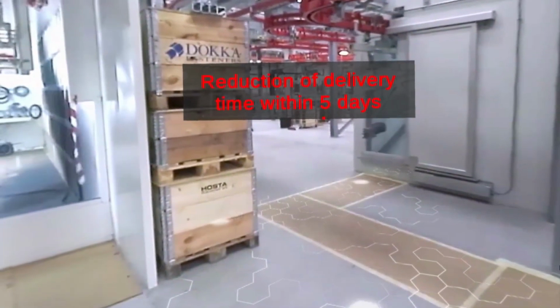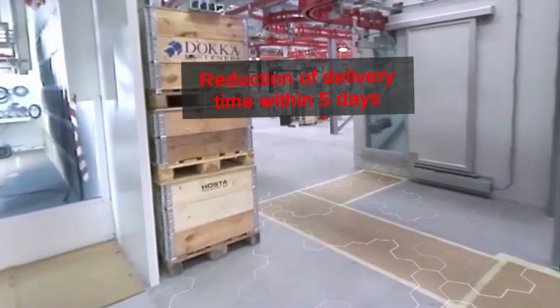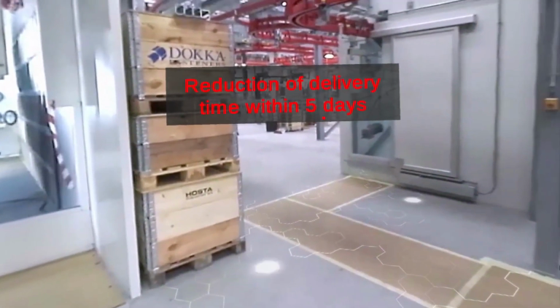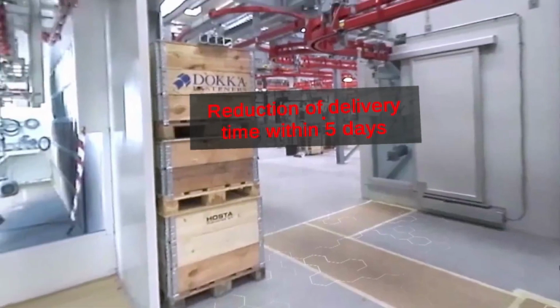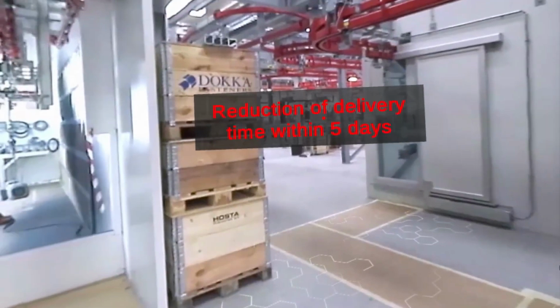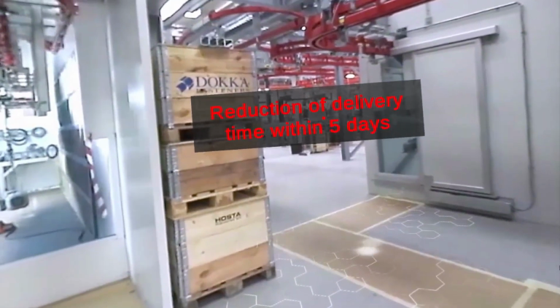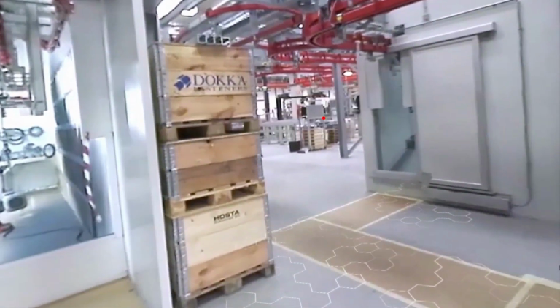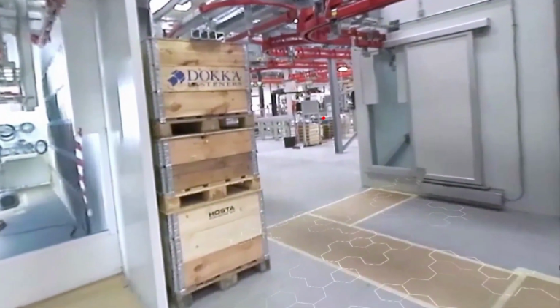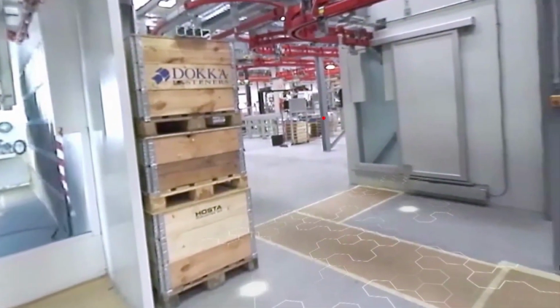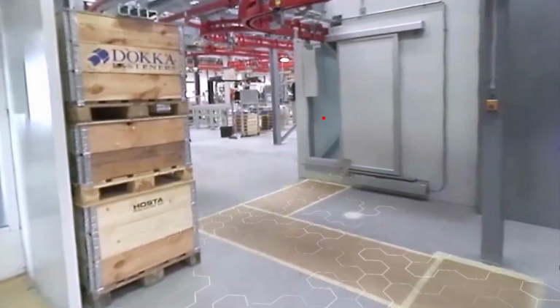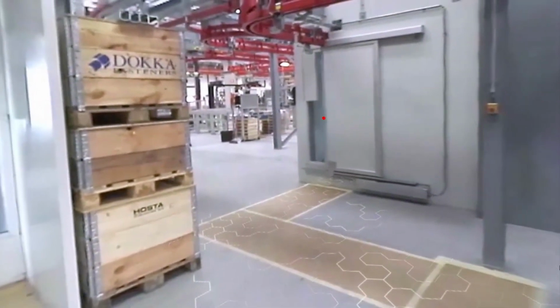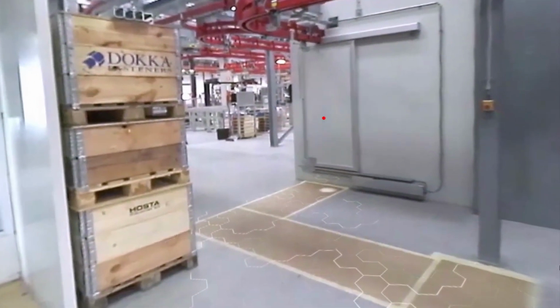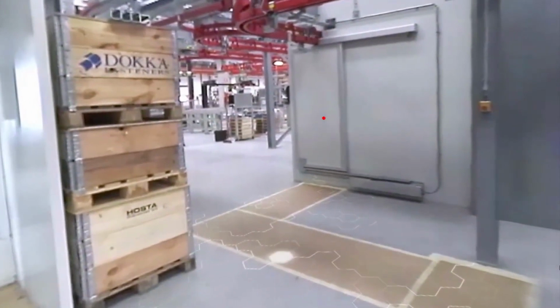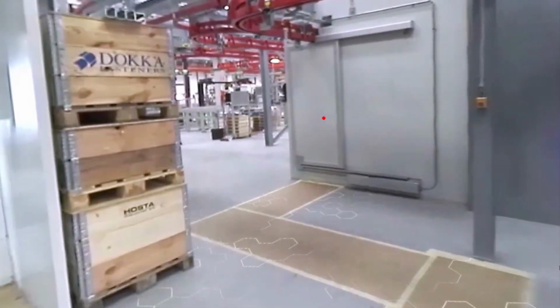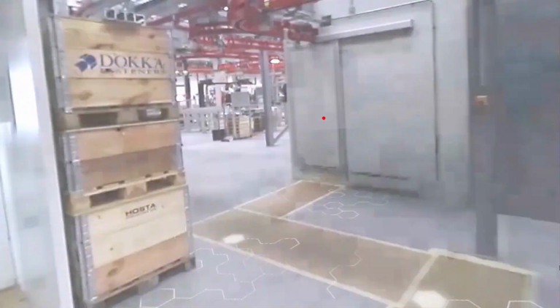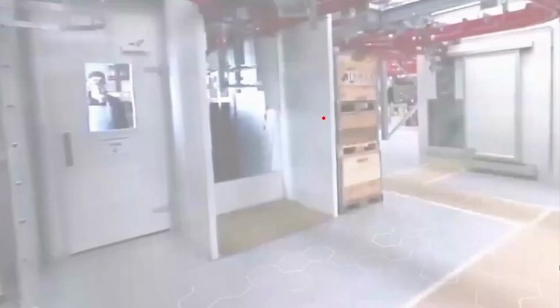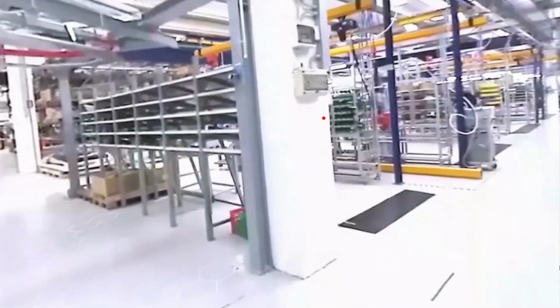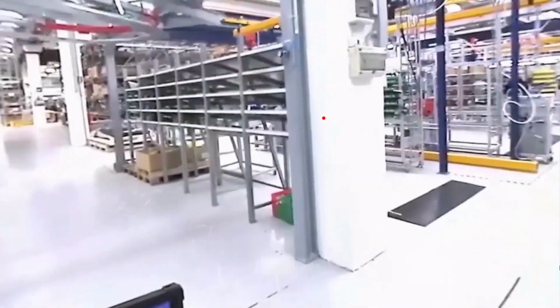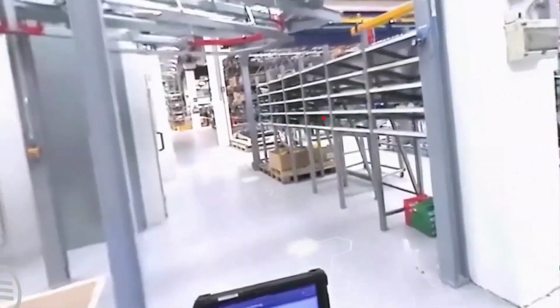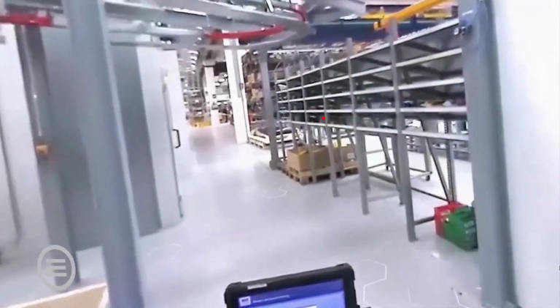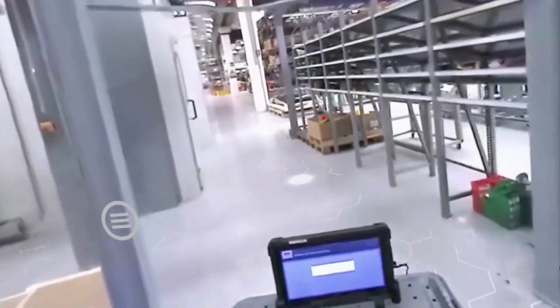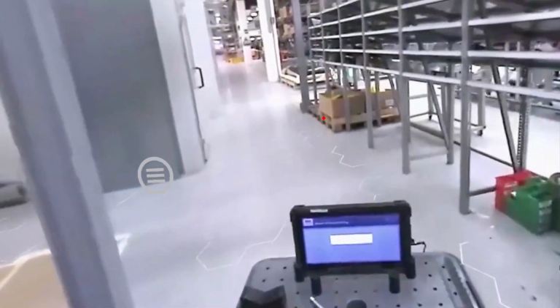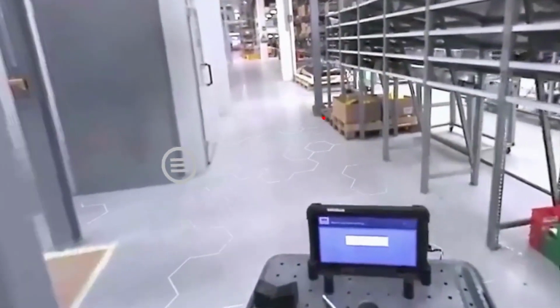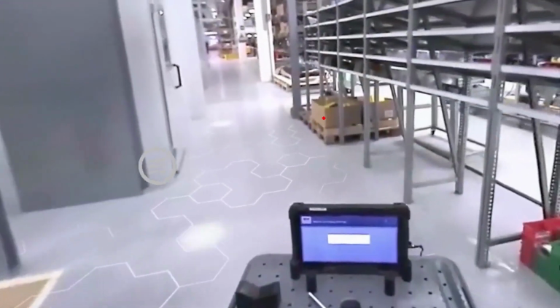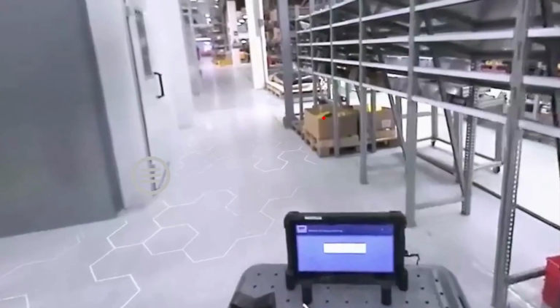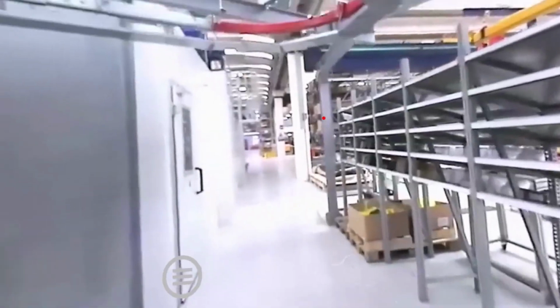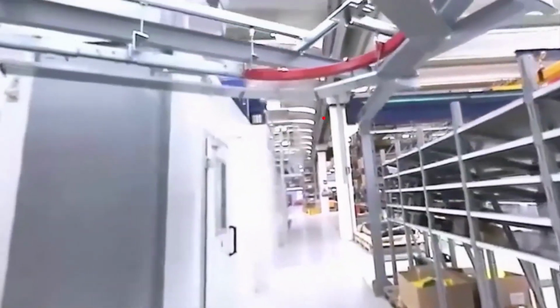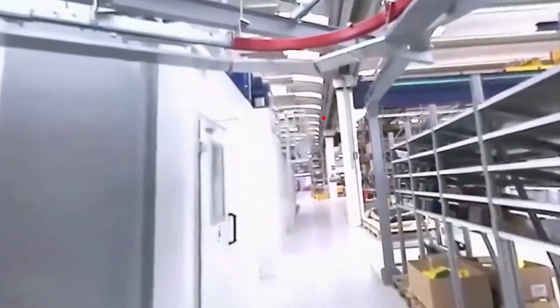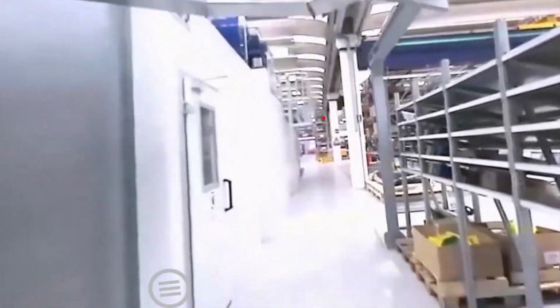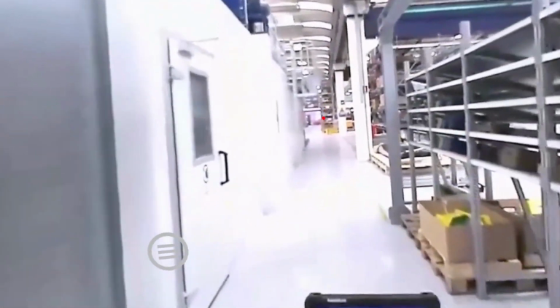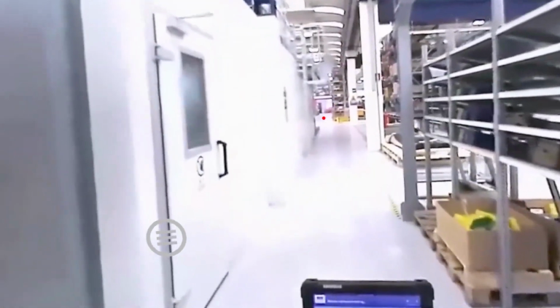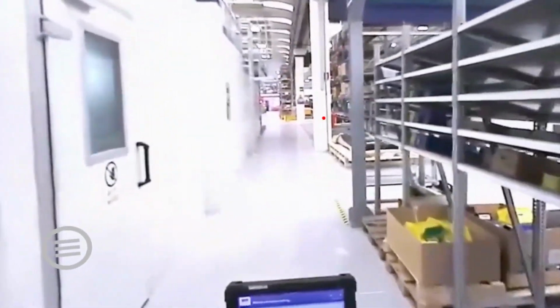Drying. The trolley guides the component inside the automatic drying system and then in the logistics area. The gear motor is therefore ready to be sent to the customer. The whole process guarantees a standard delivery within 5 days.